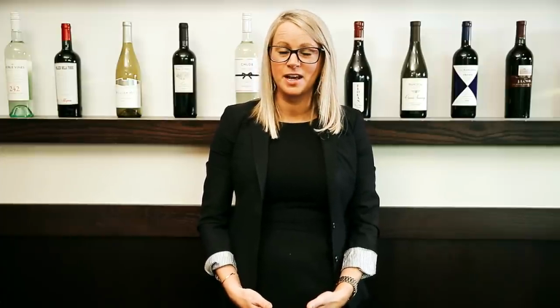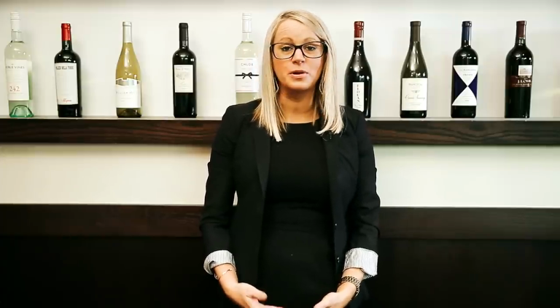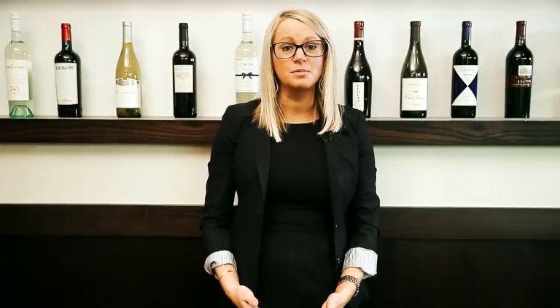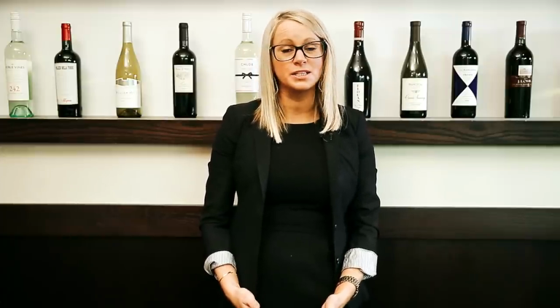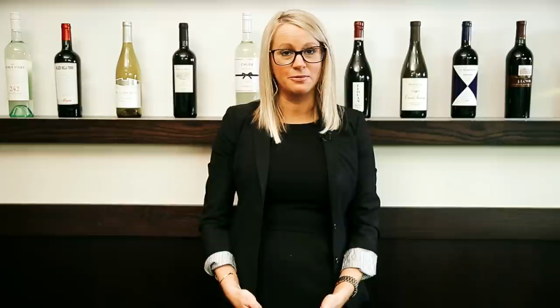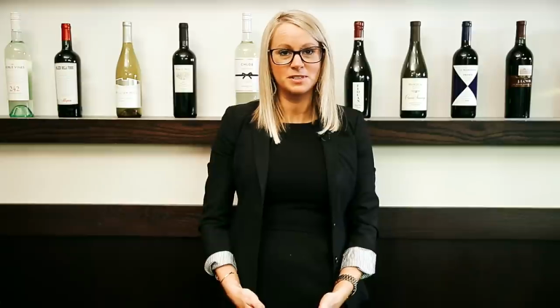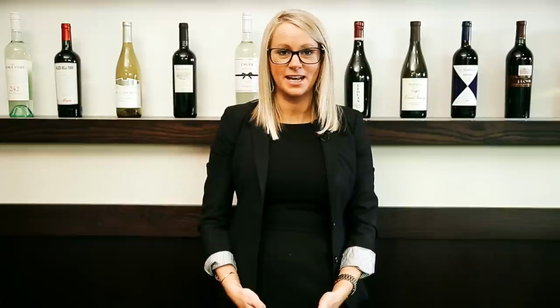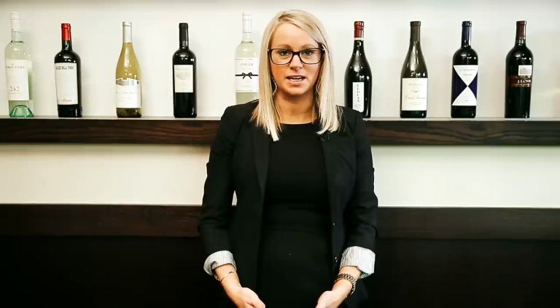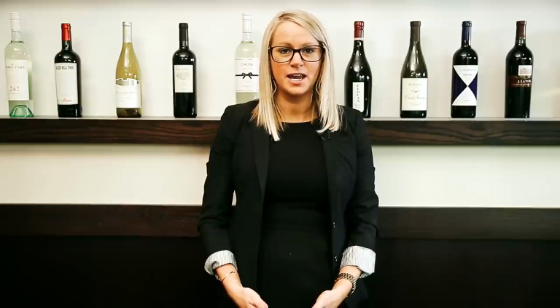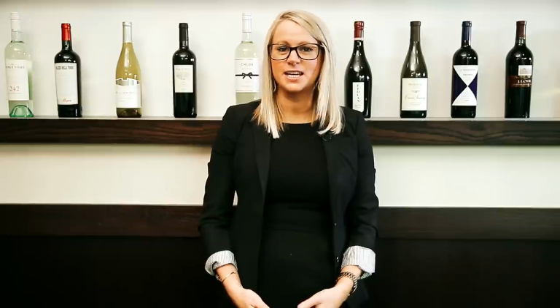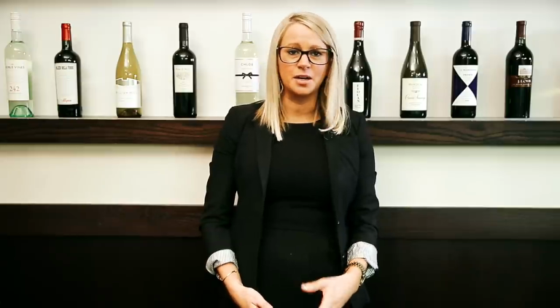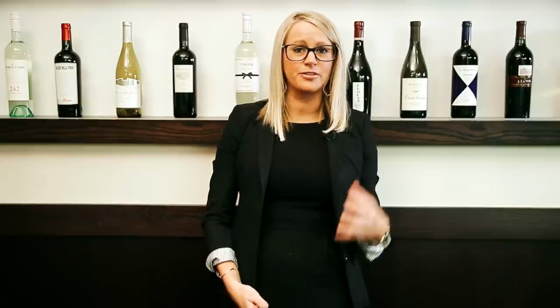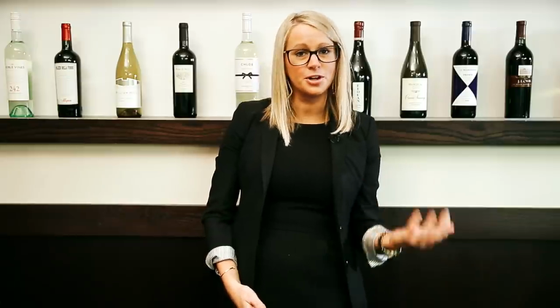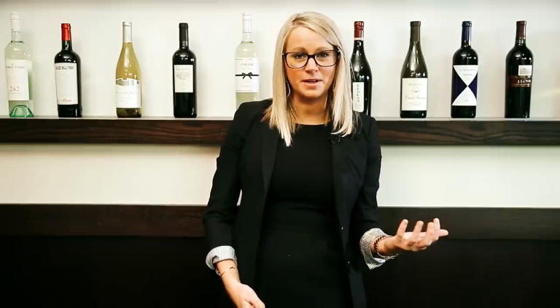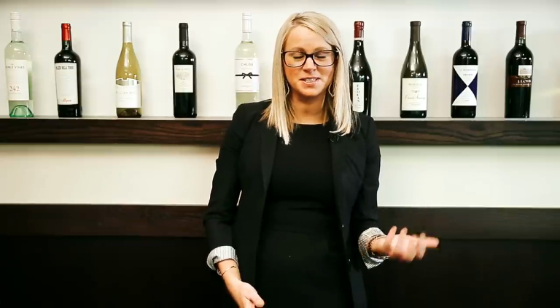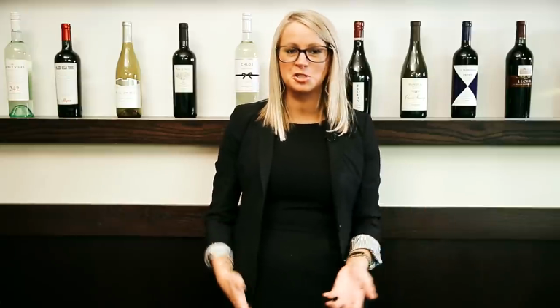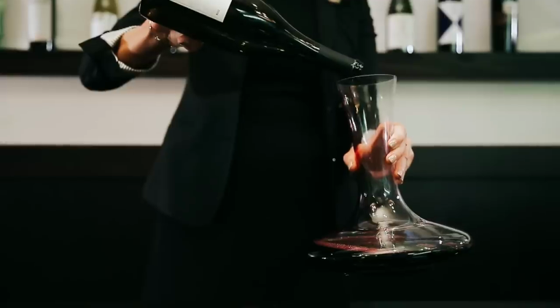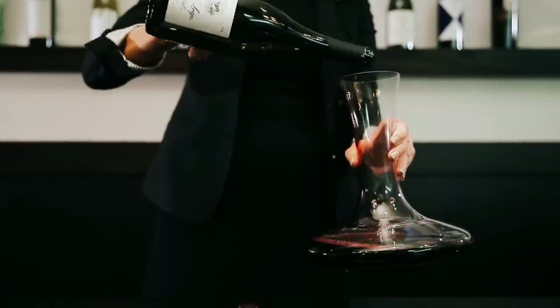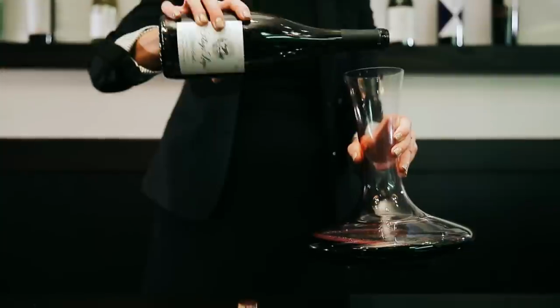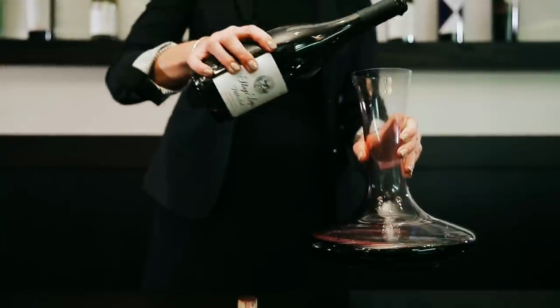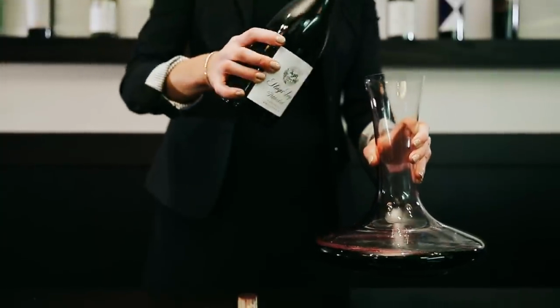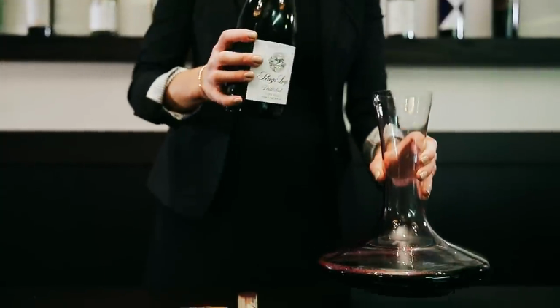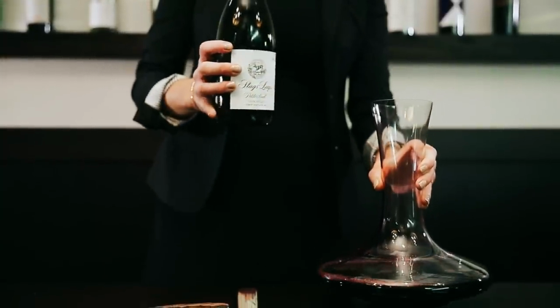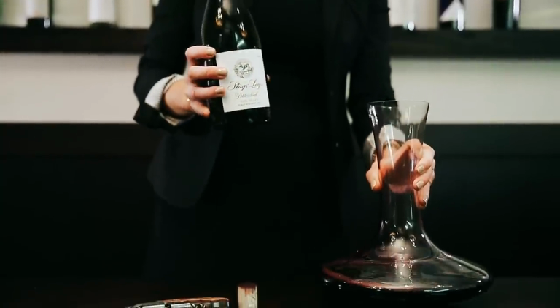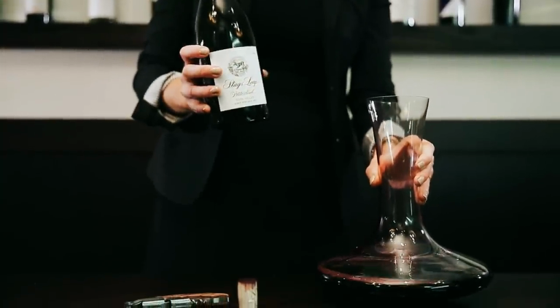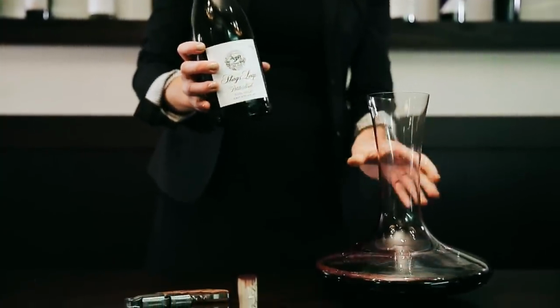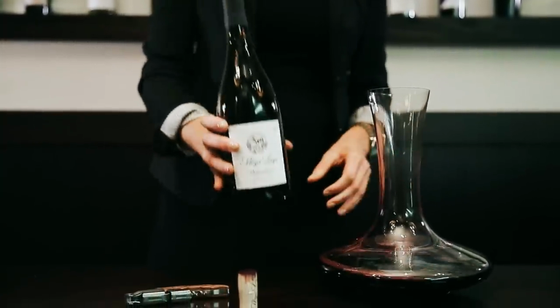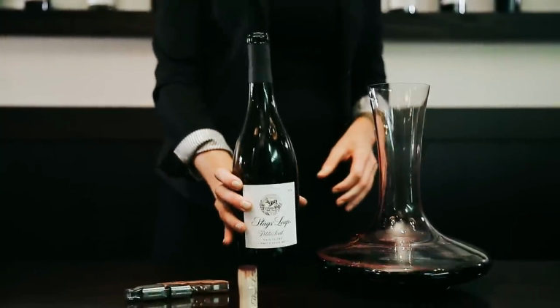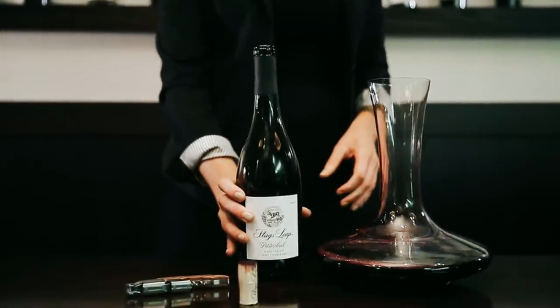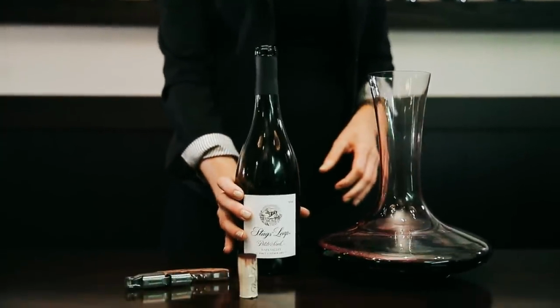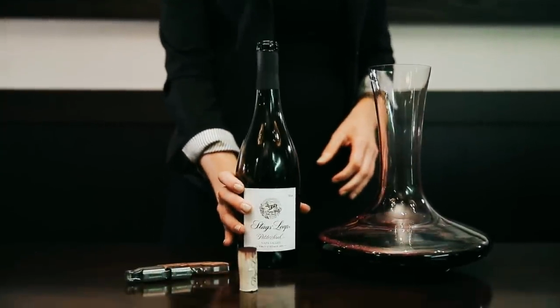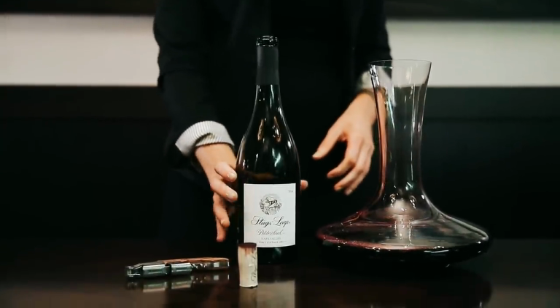When it comes to the time frame for decanting, it can take anywhere from 30 minutes to two to three hours, all depending on the varietal of wine and the age of the wine.